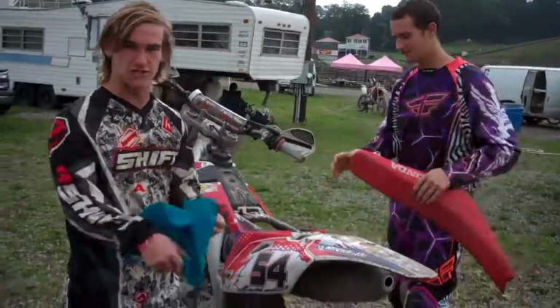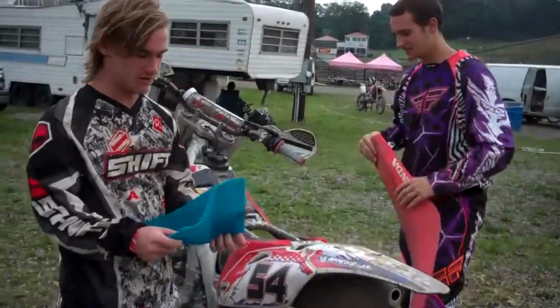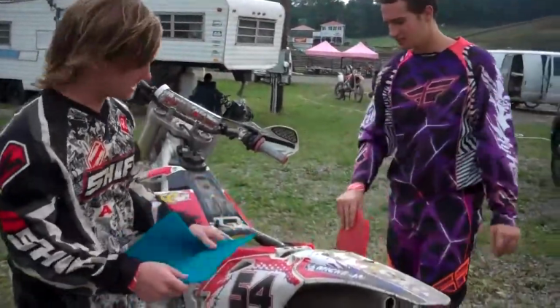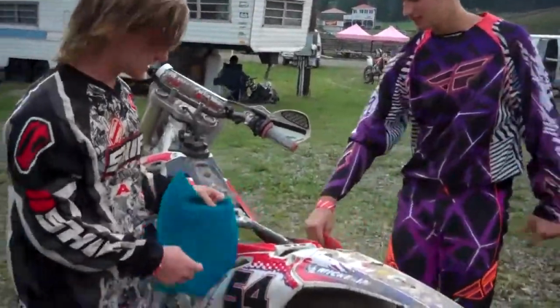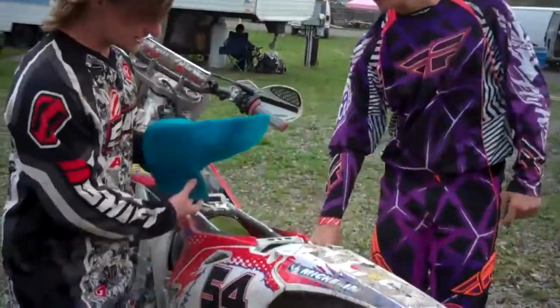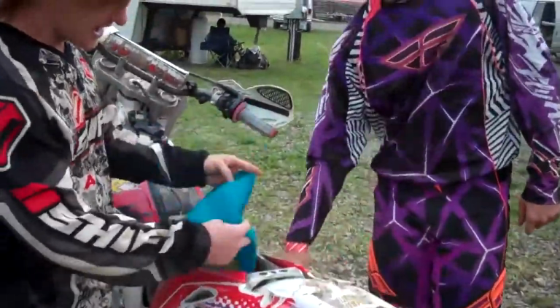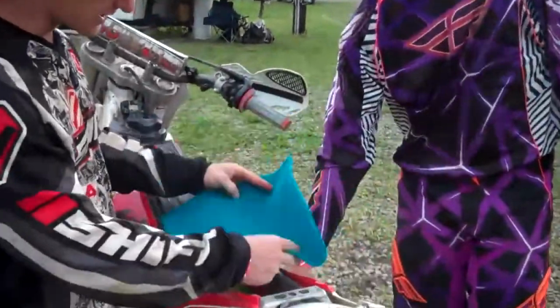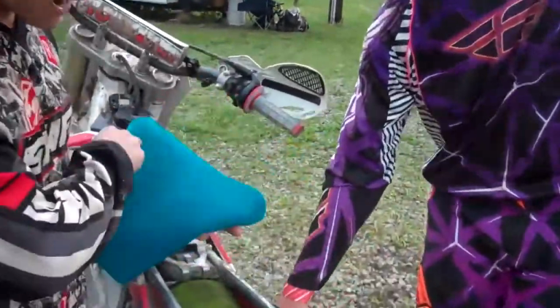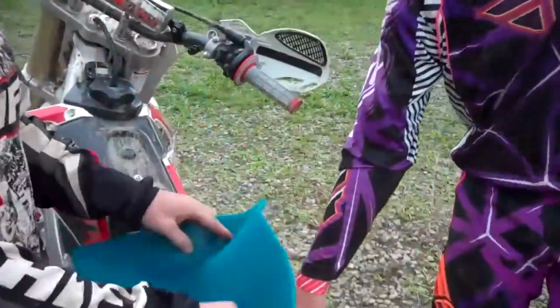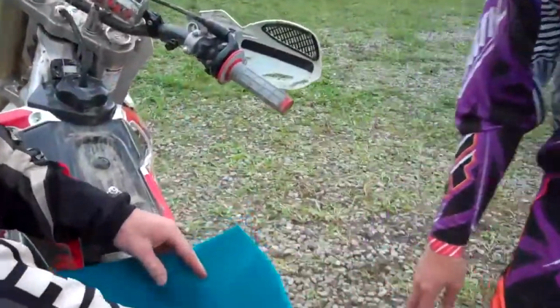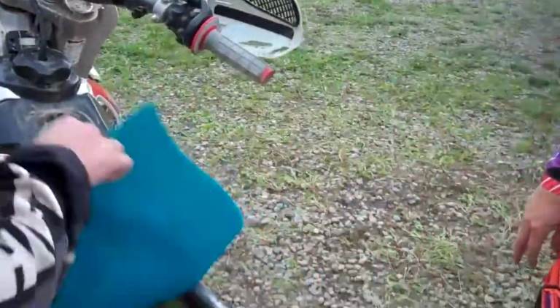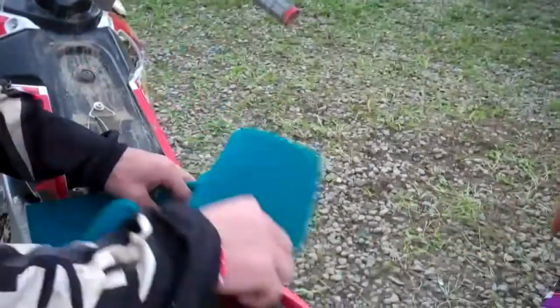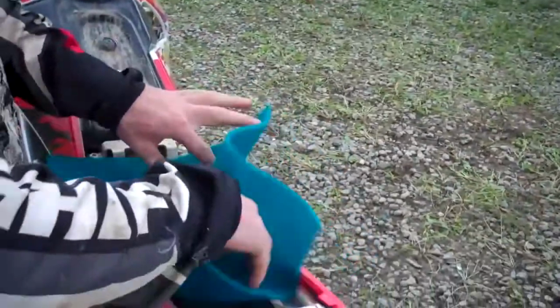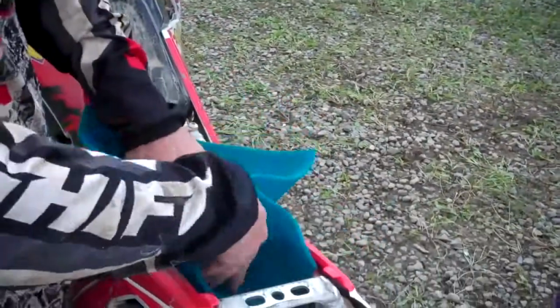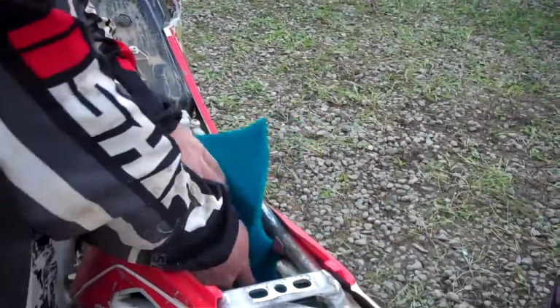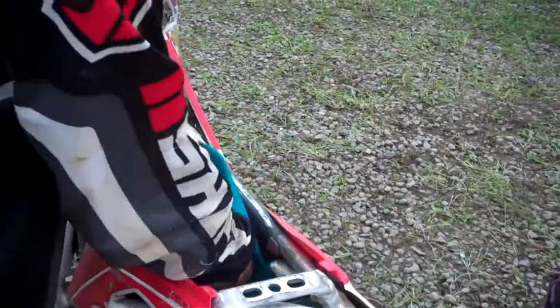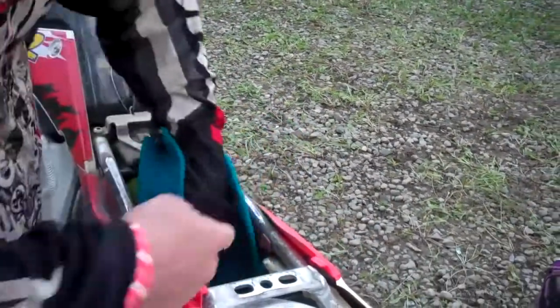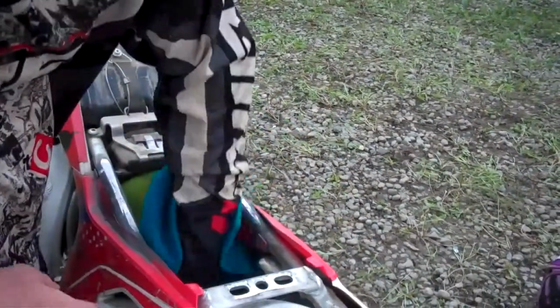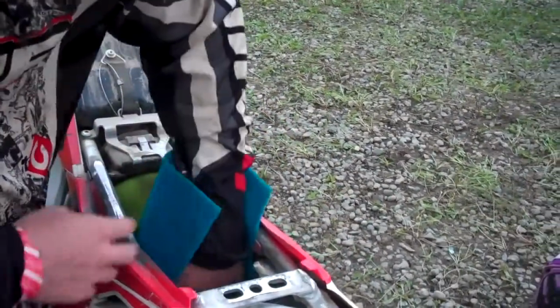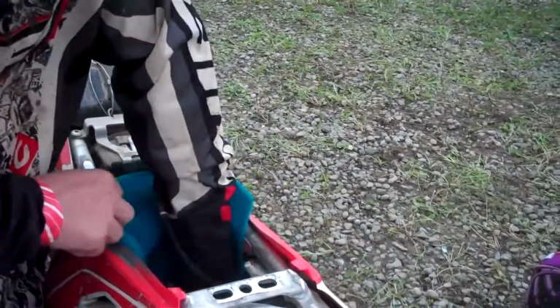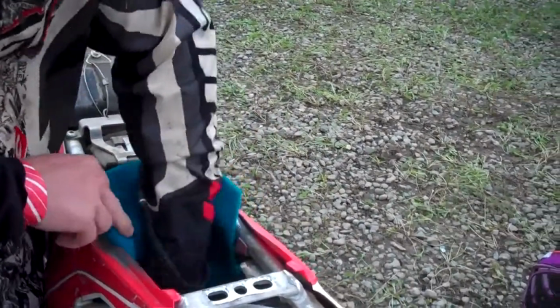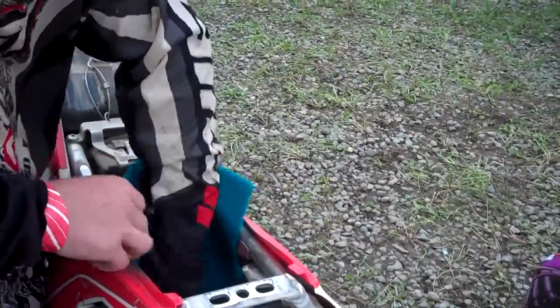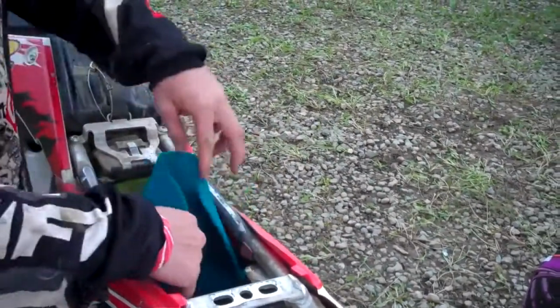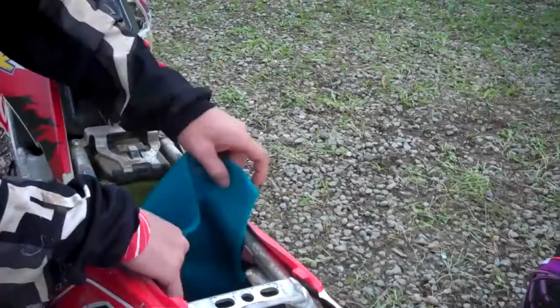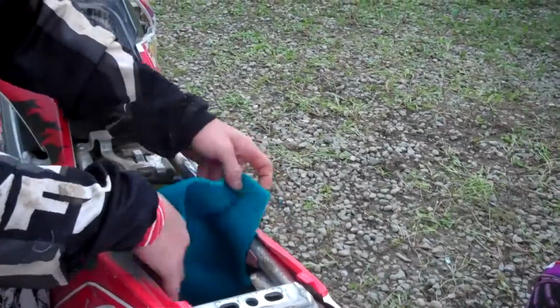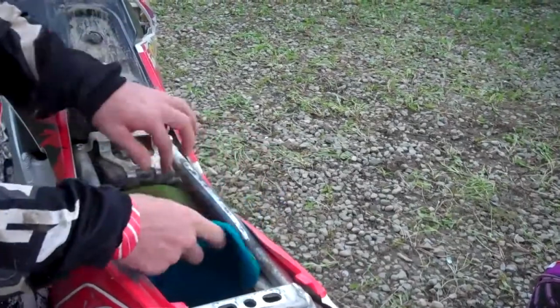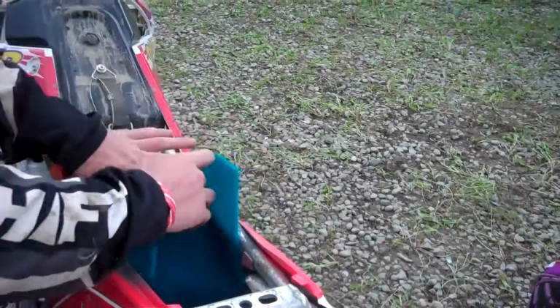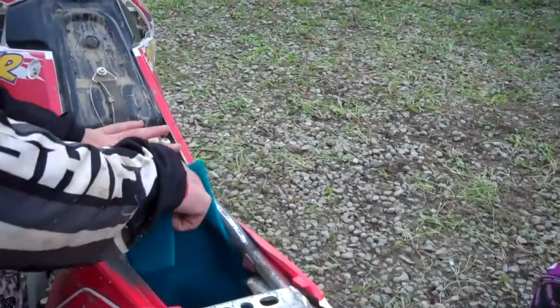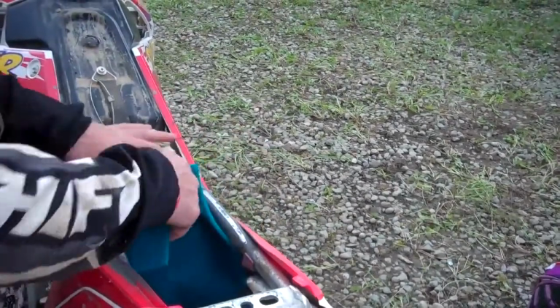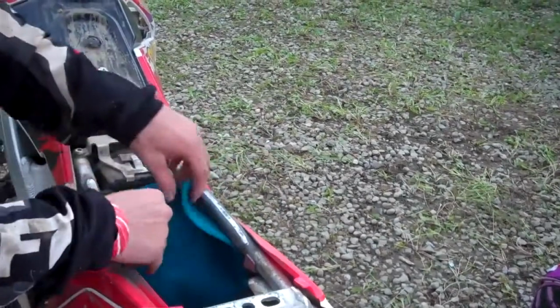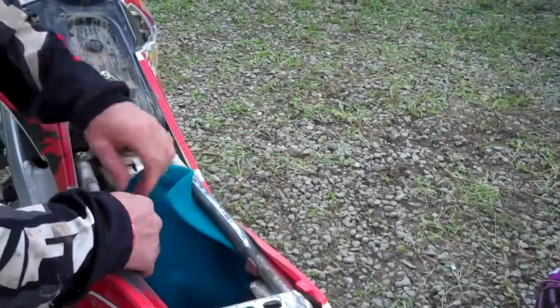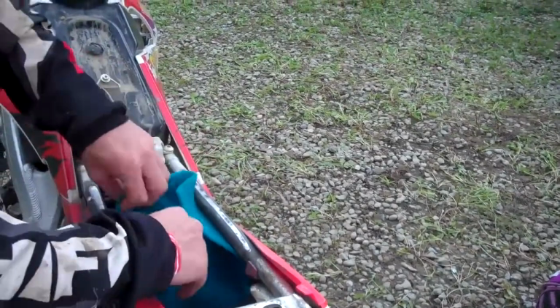All you do is take it and tuck it around the filter. The dirty filter, you tuck it underneath. You don't bolt it in behind — just lay it on top.